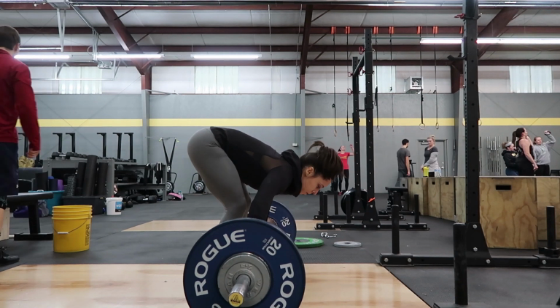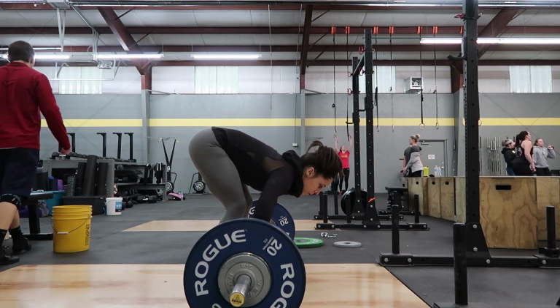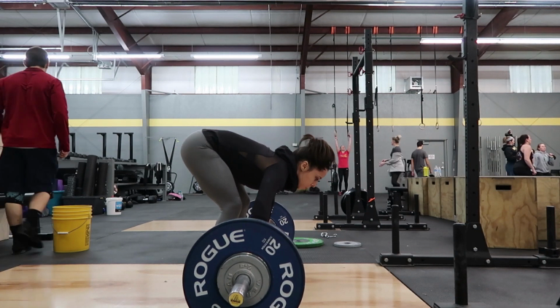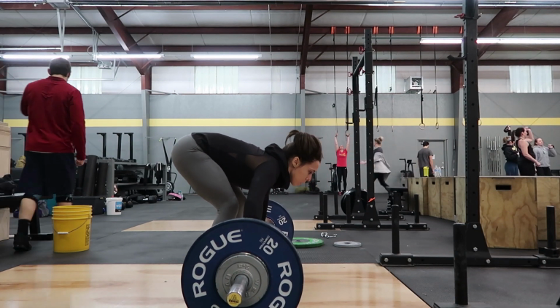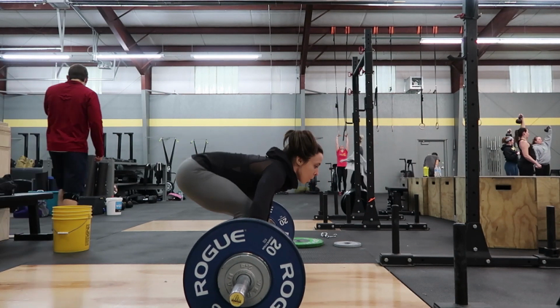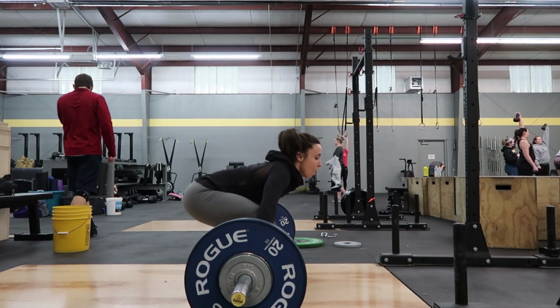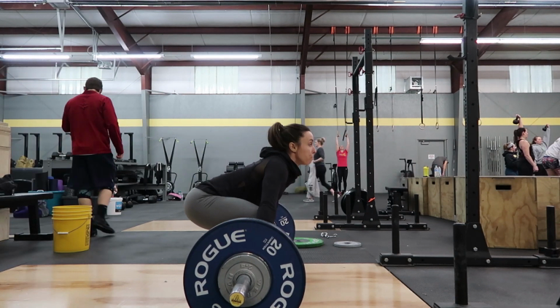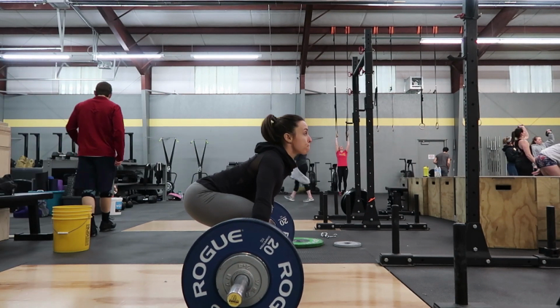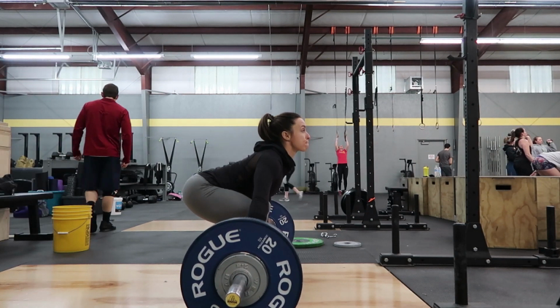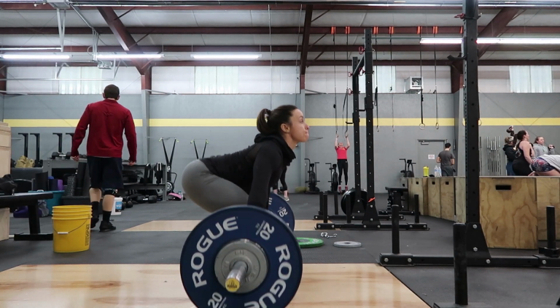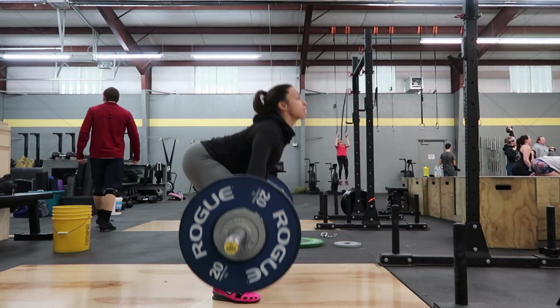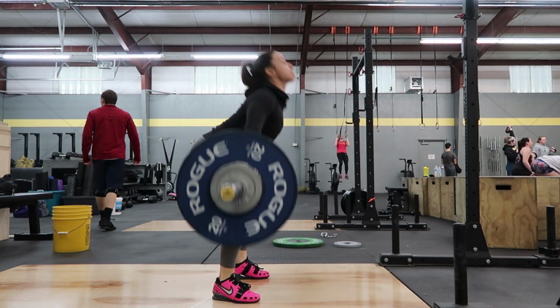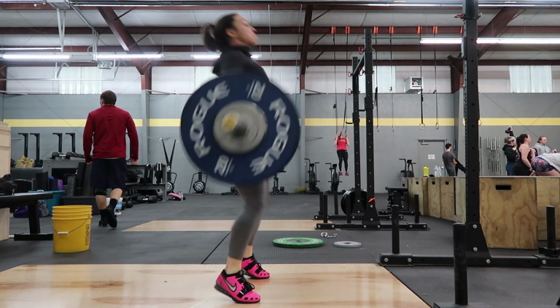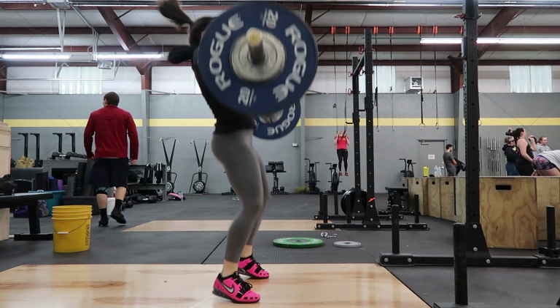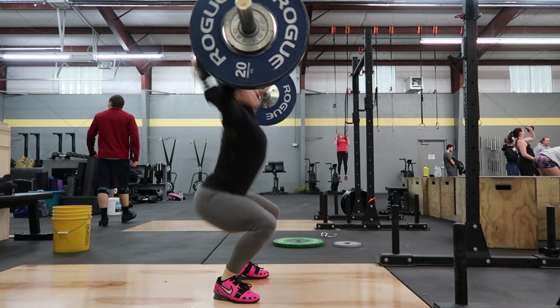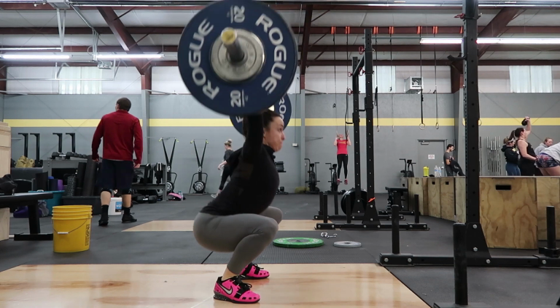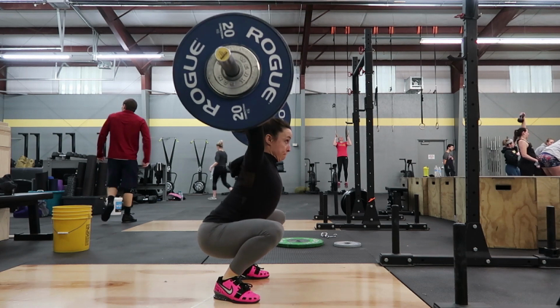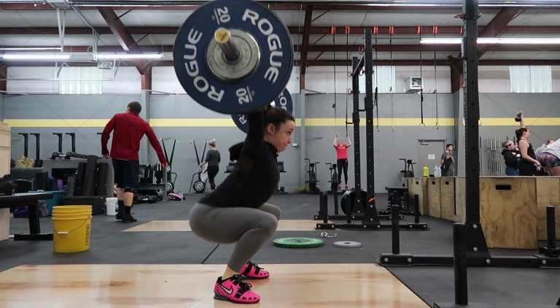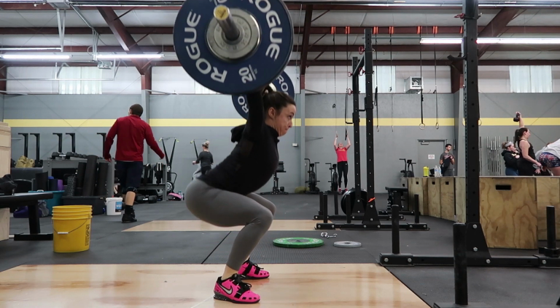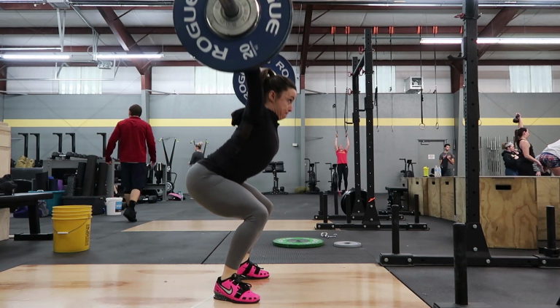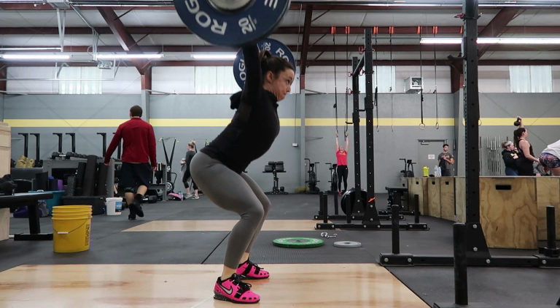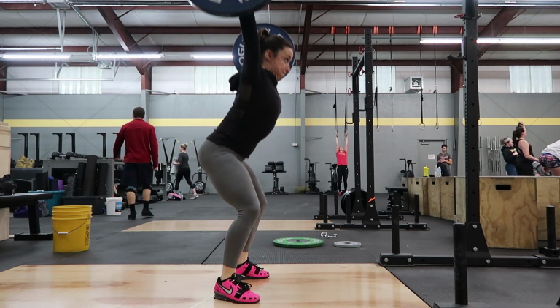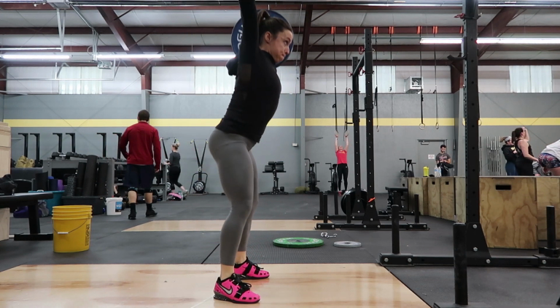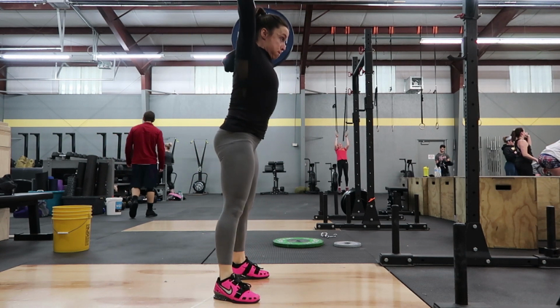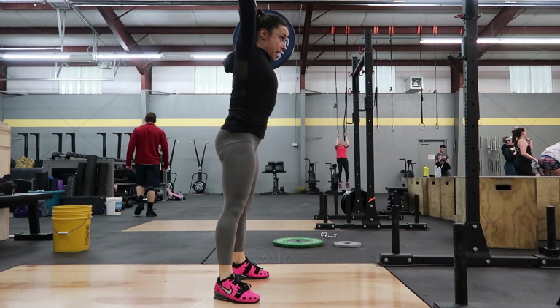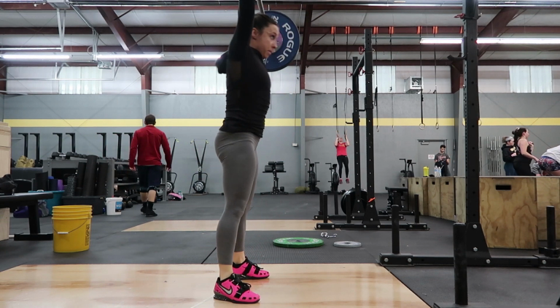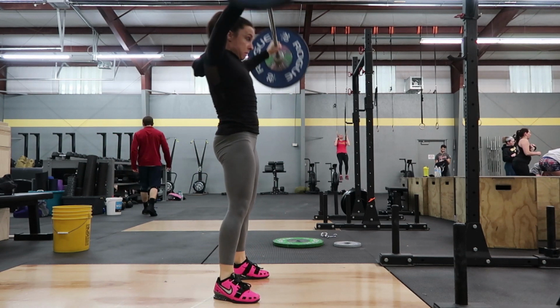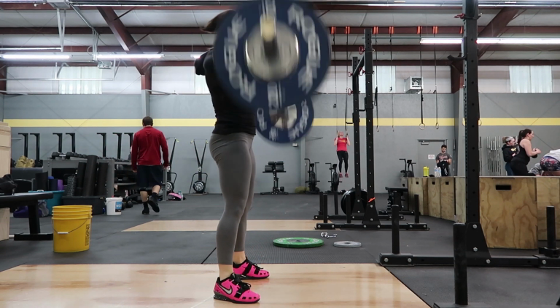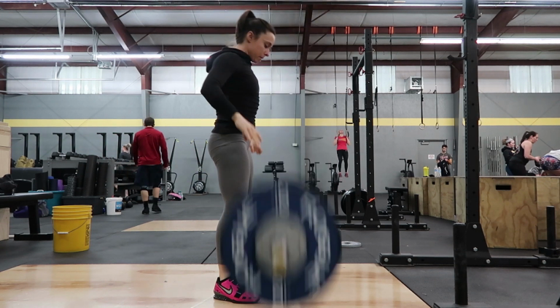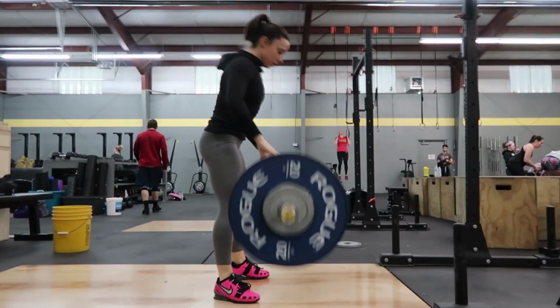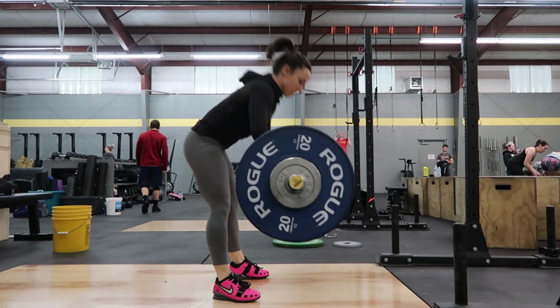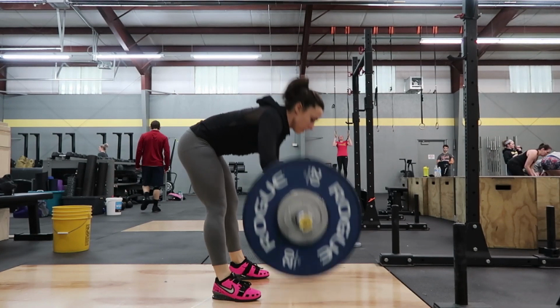This will help me execute the bar path more properly throughout the lift, and I will not lose my lift forward or backwards.